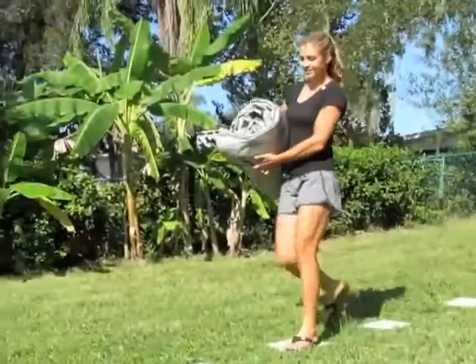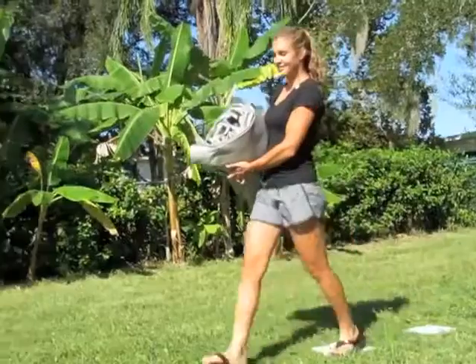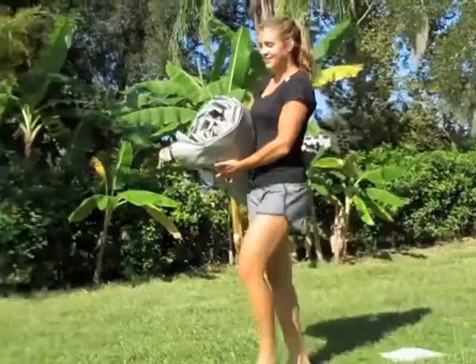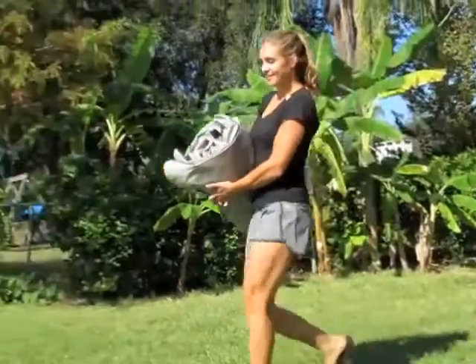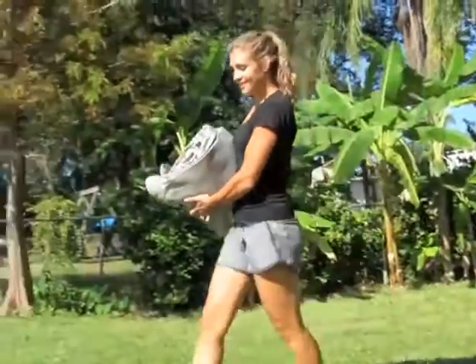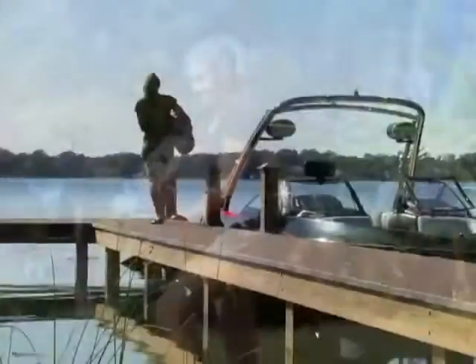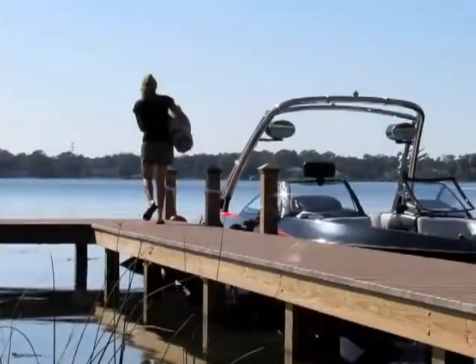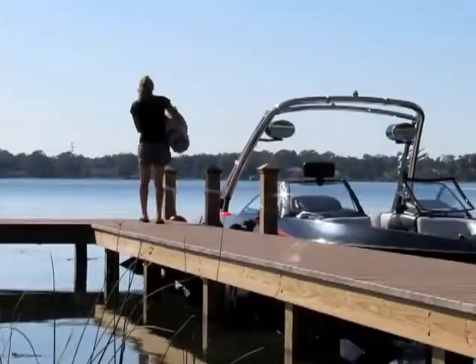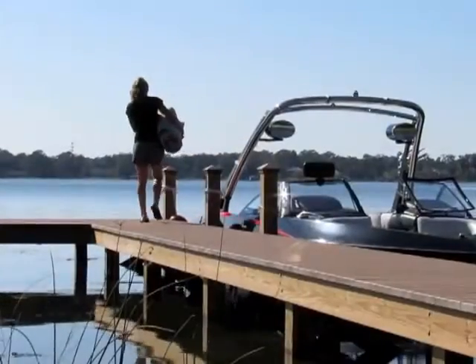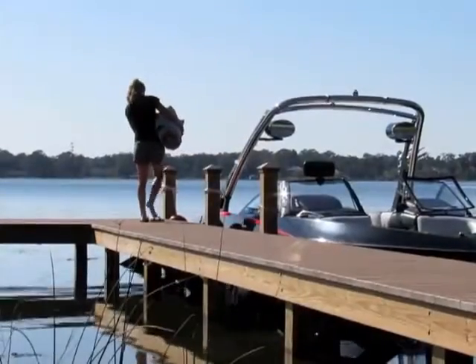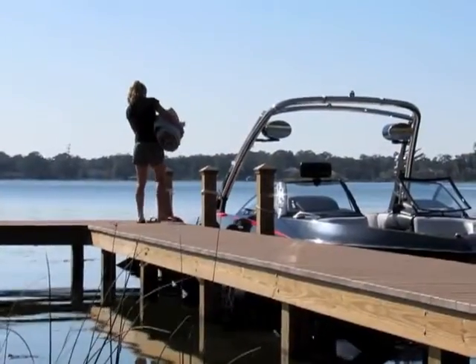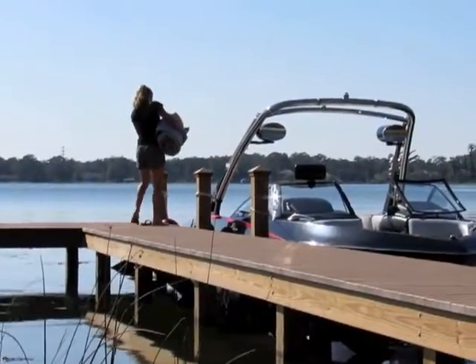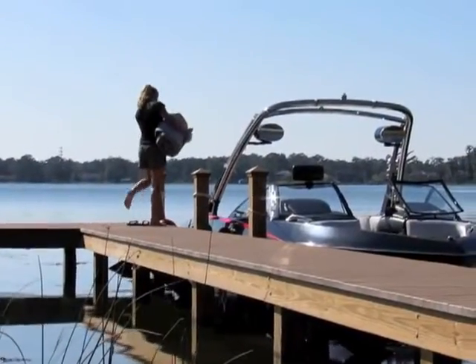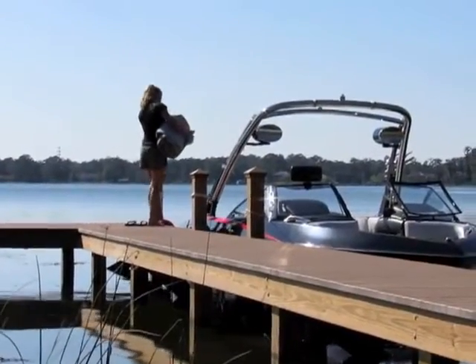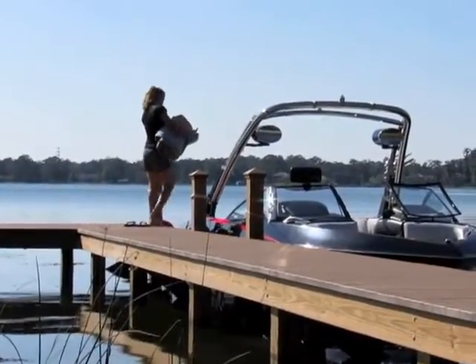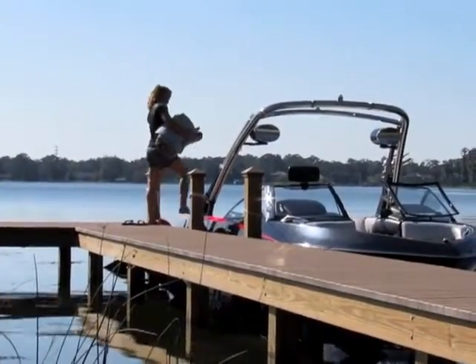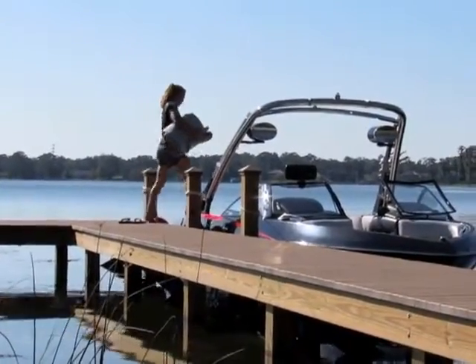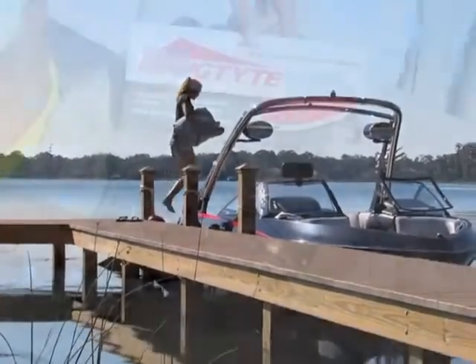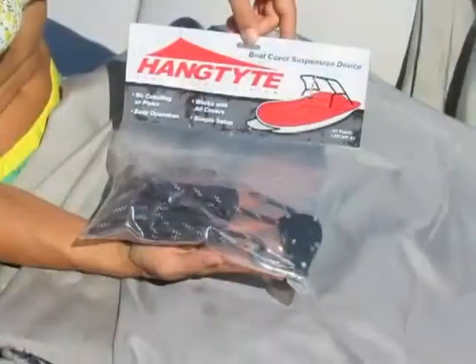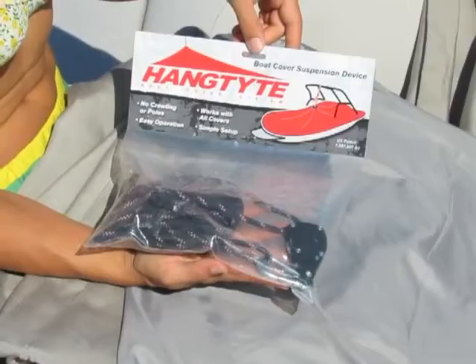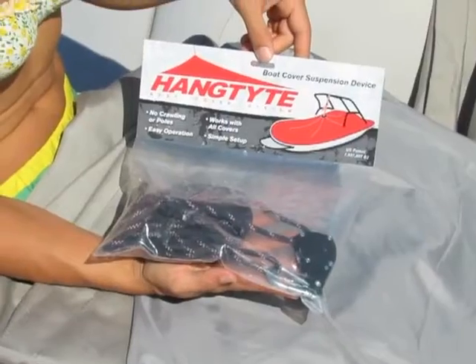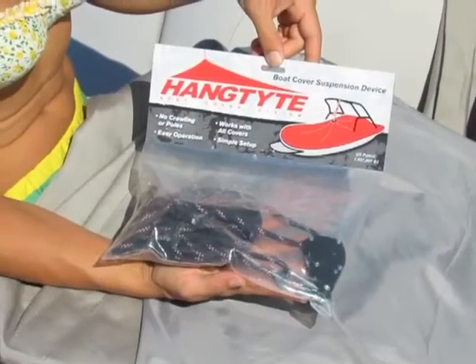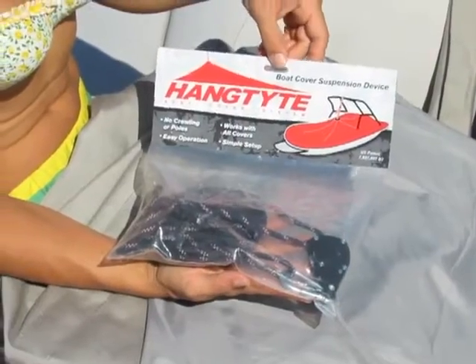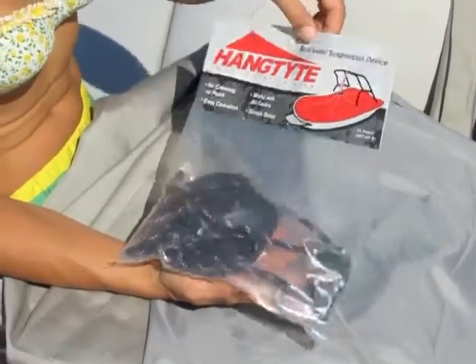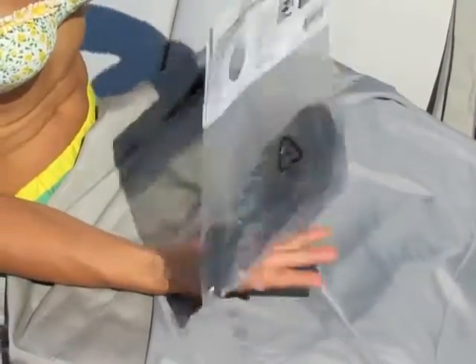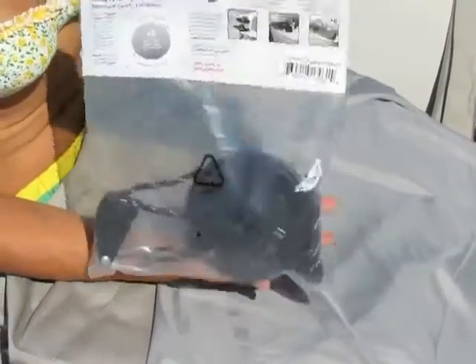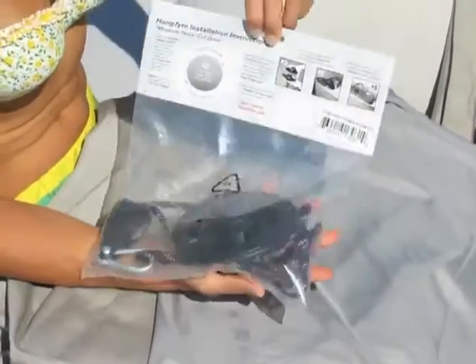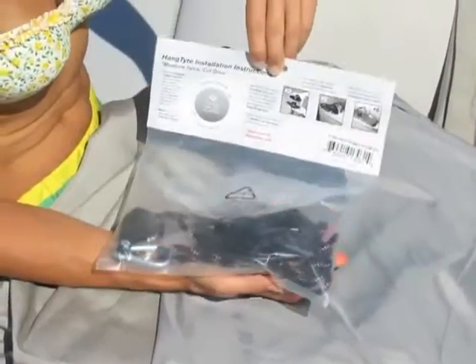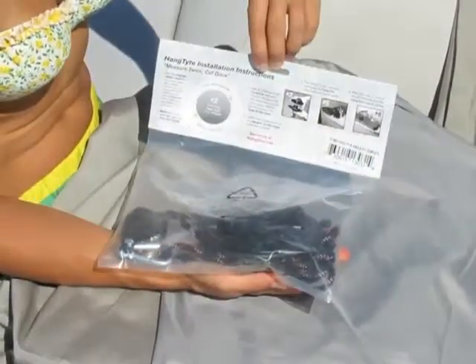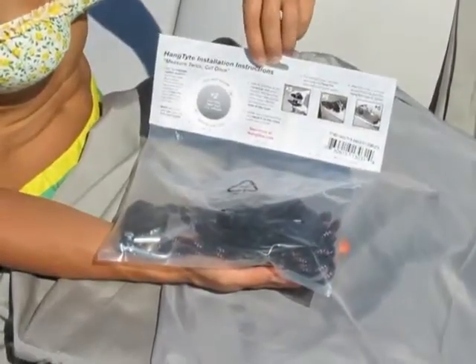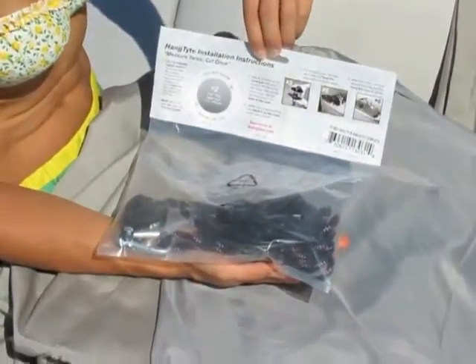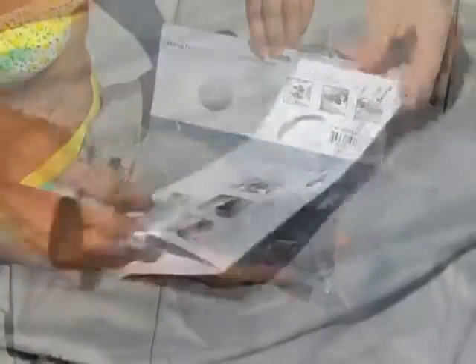Great Lakes Boat Top is now offering the award-winning boat cover suspension device, HangTight. HangTight is a simple system for keeping your boat cover tight.